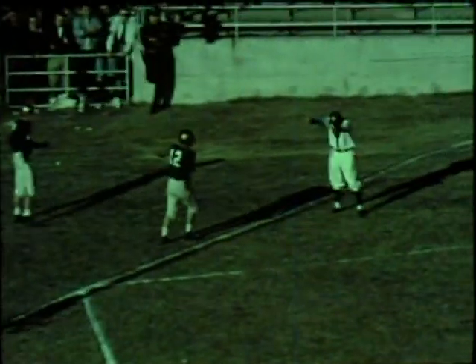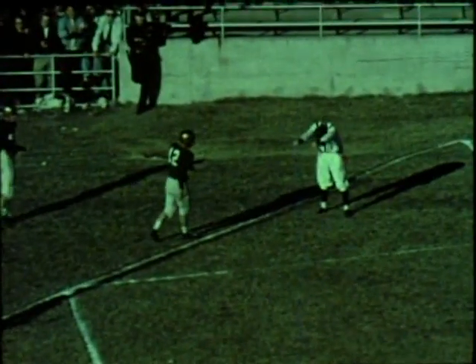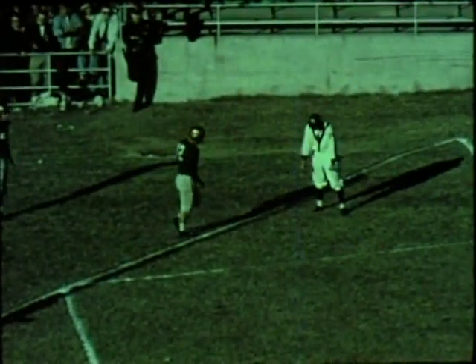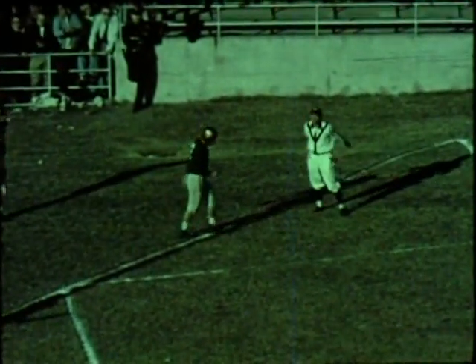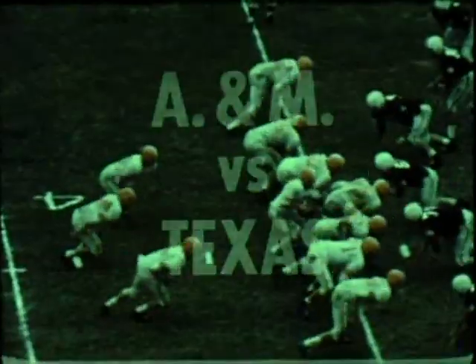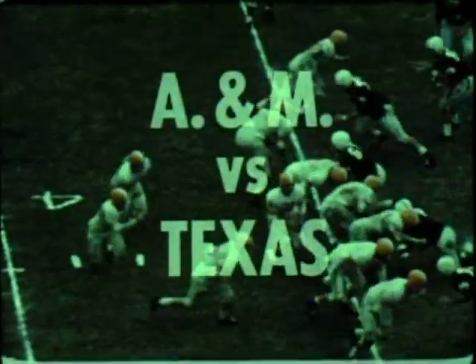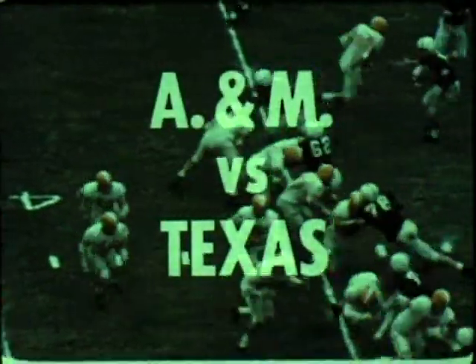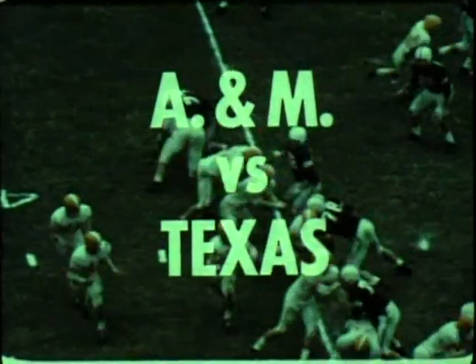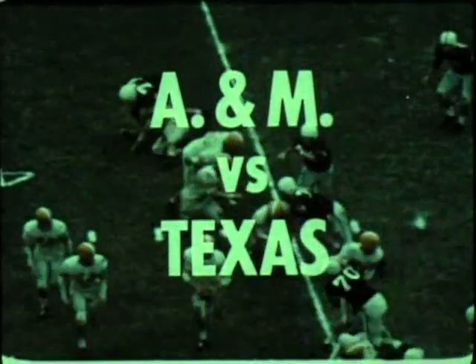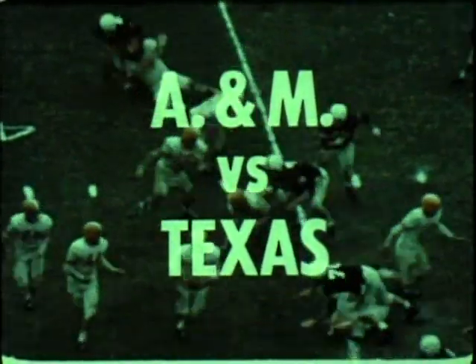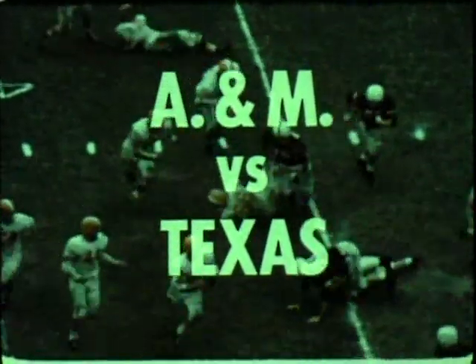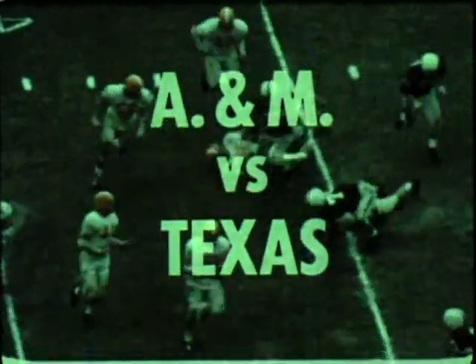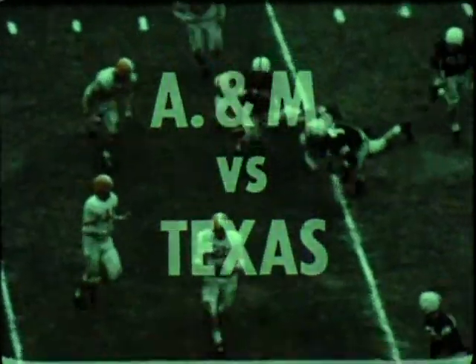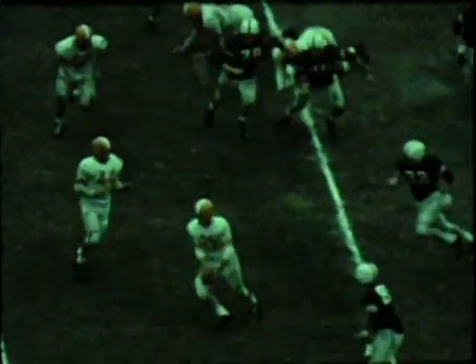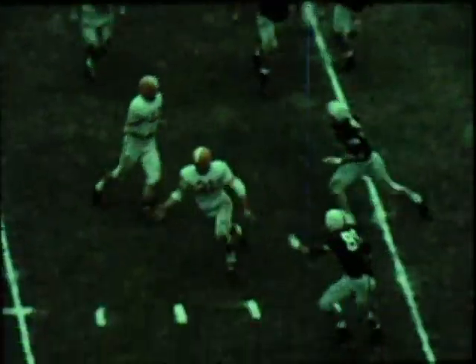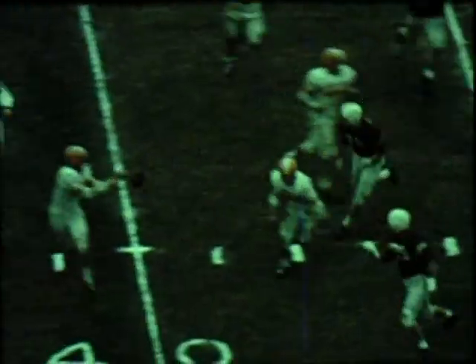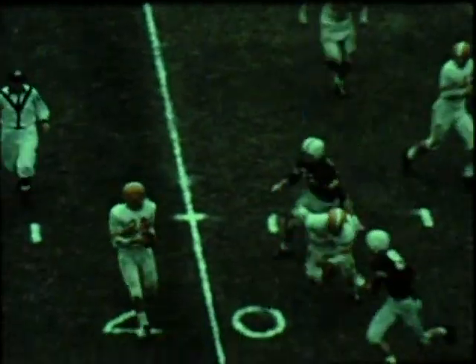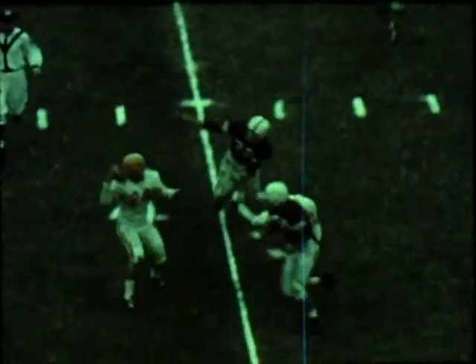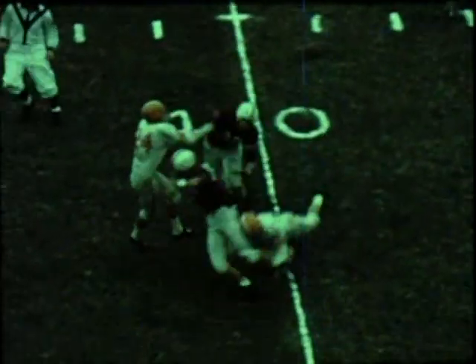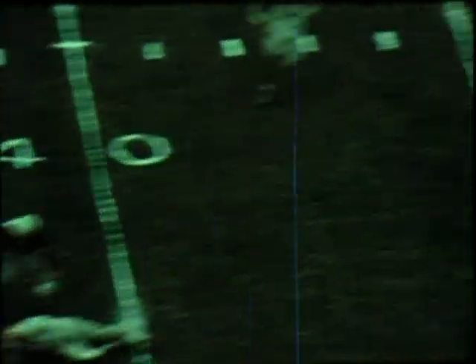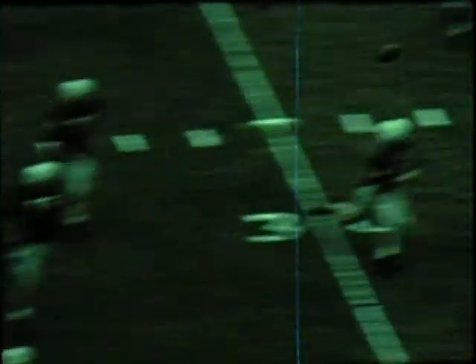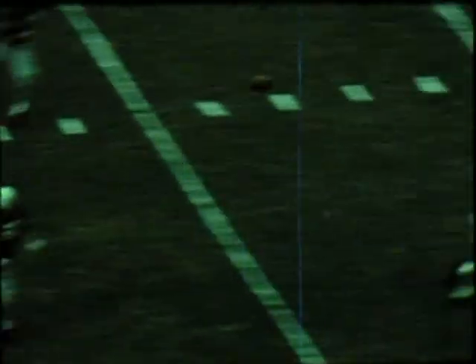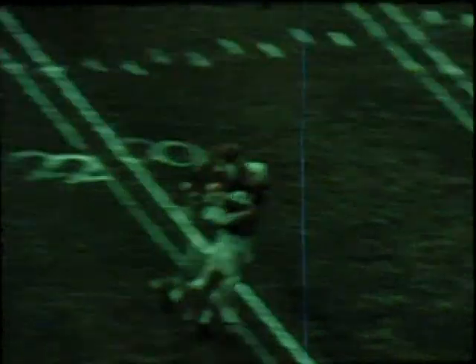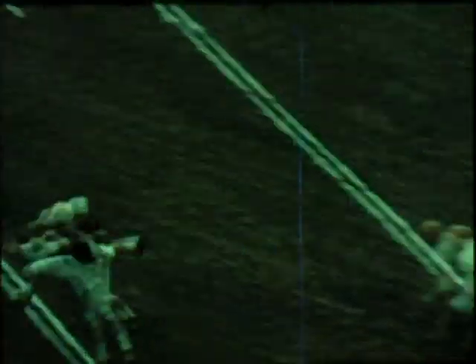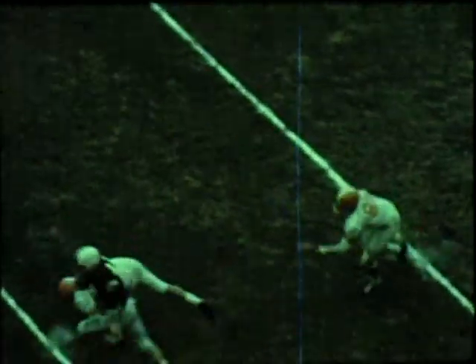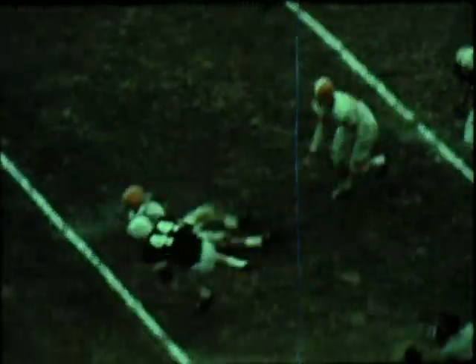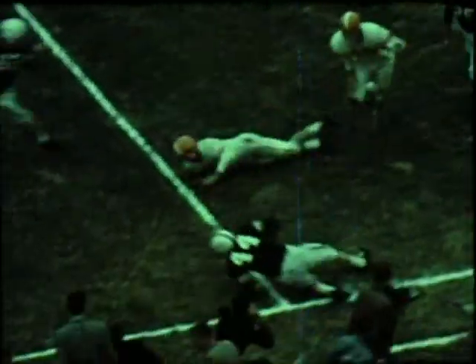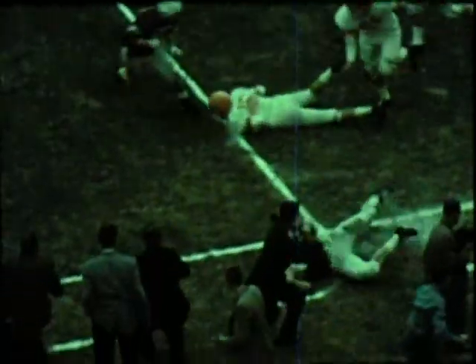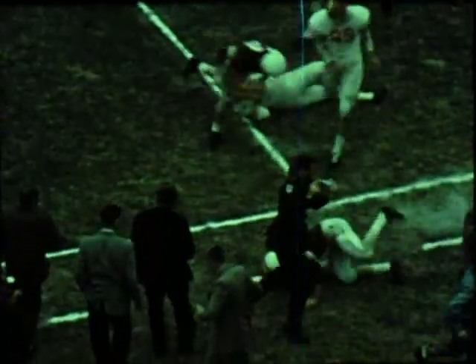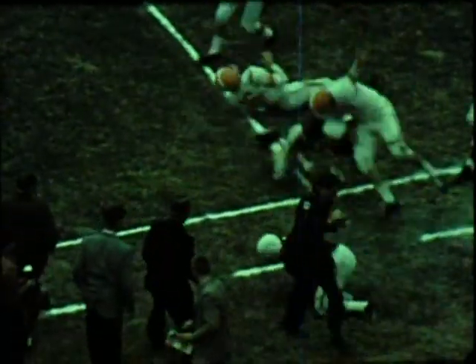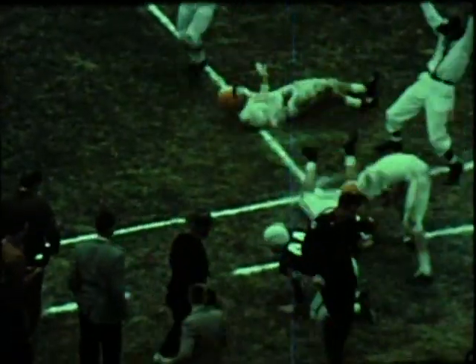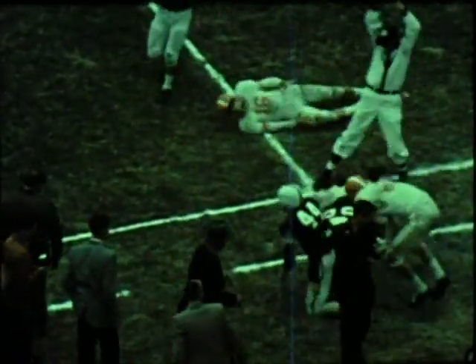It's Turkey Day, and the Aggies and Texans have their annual battle, this time on Kyle Field in College Station. Here's John Crow to intercept a Texas pass in the second quarter as these two old rivals jockey for position.